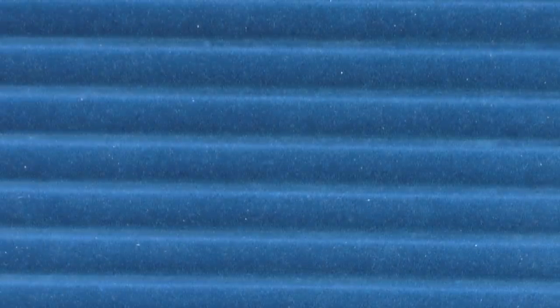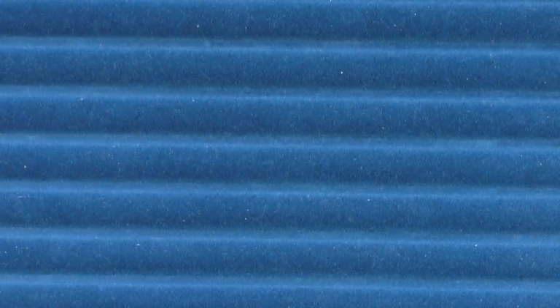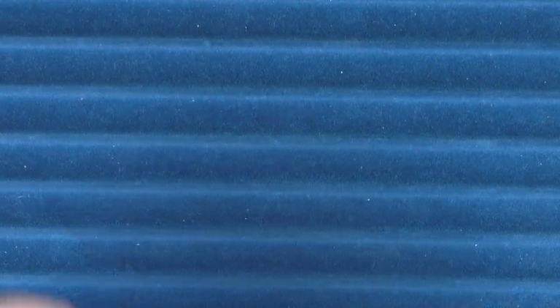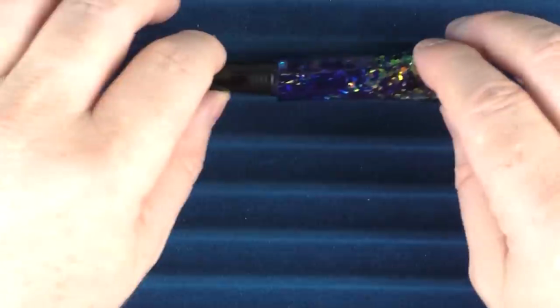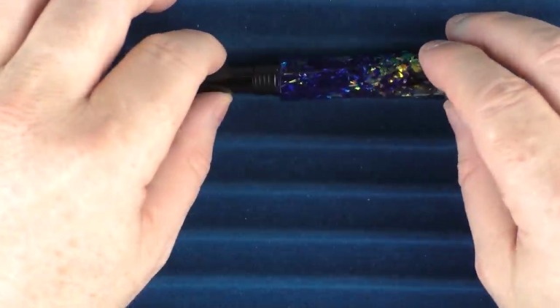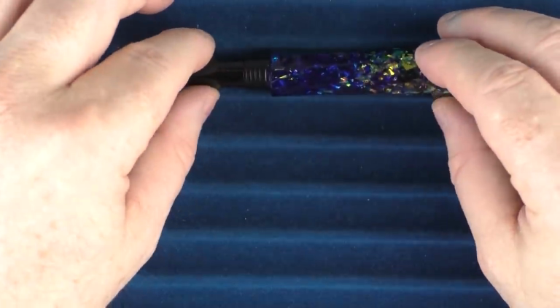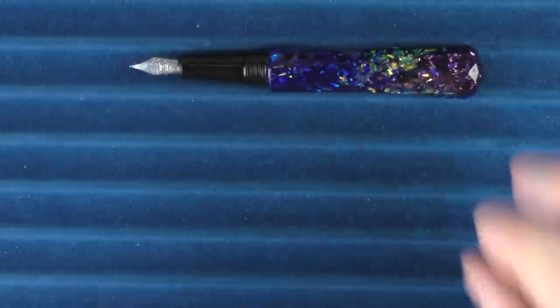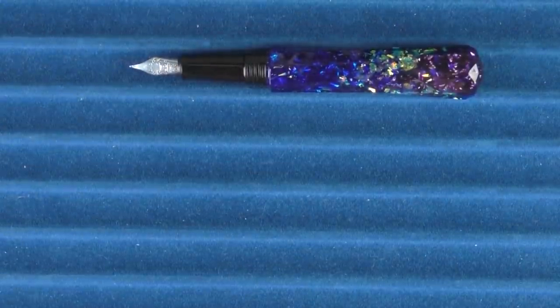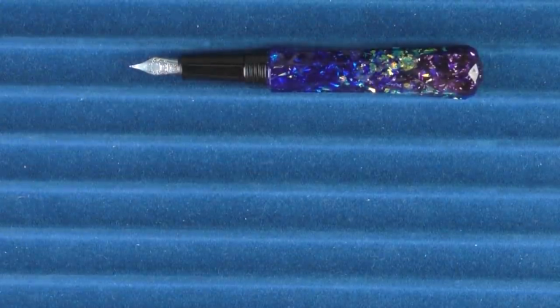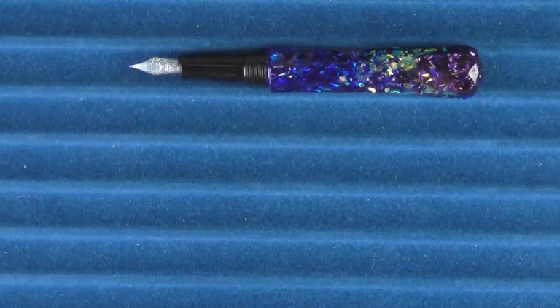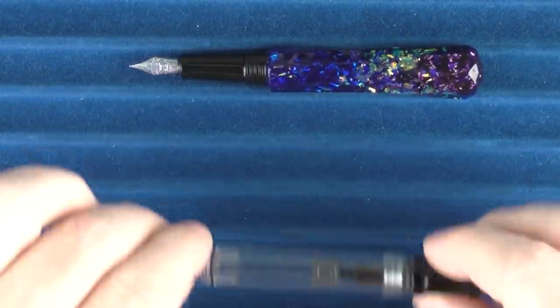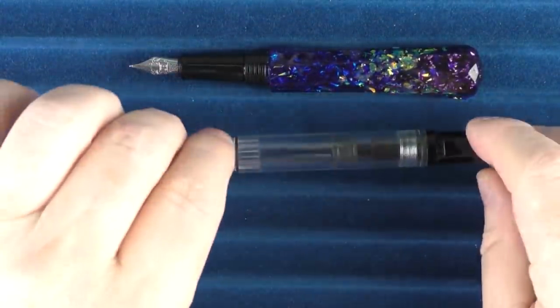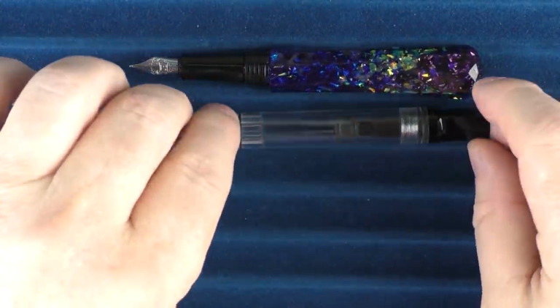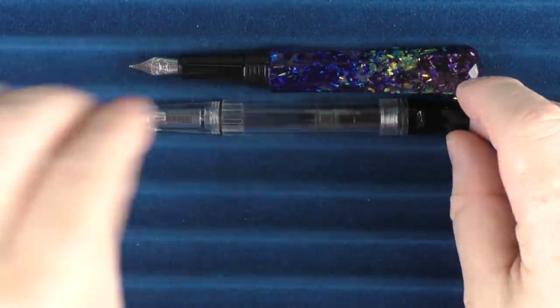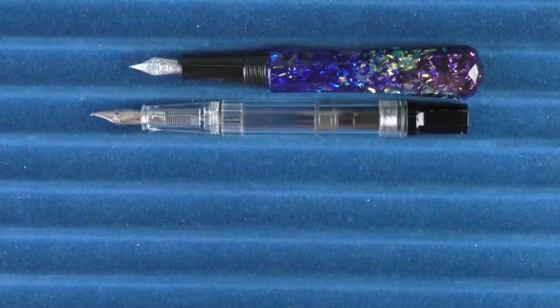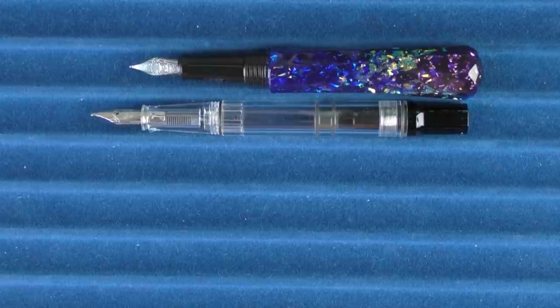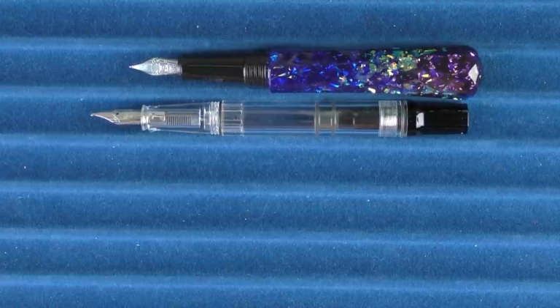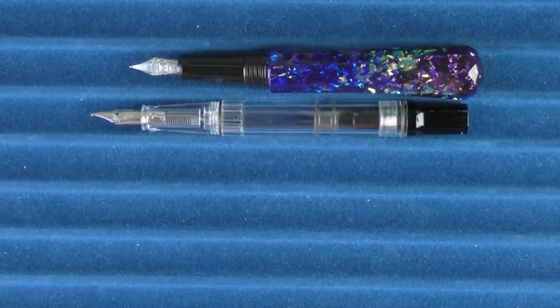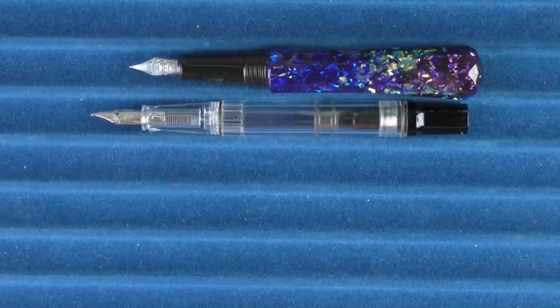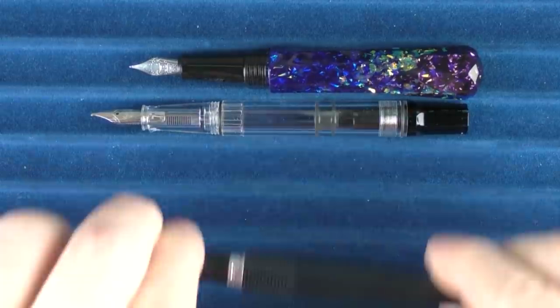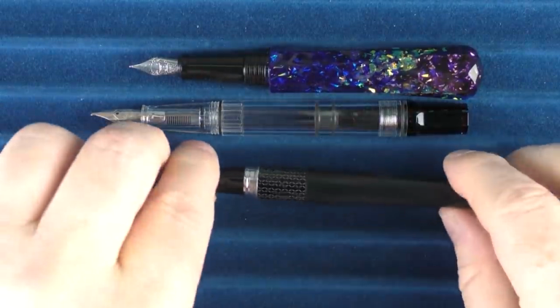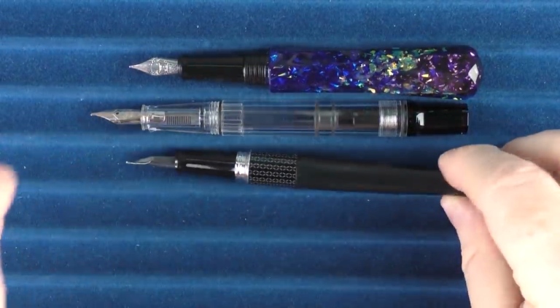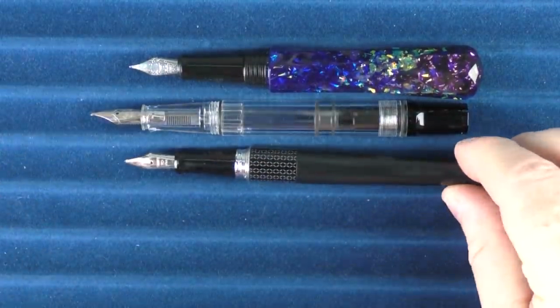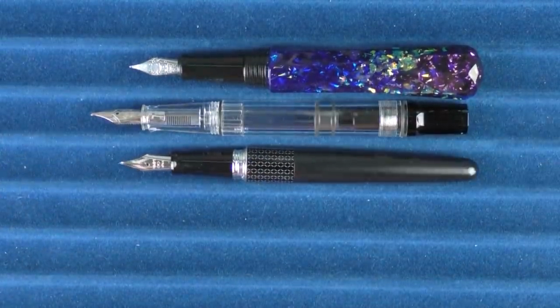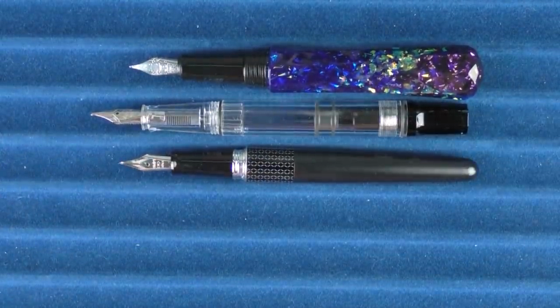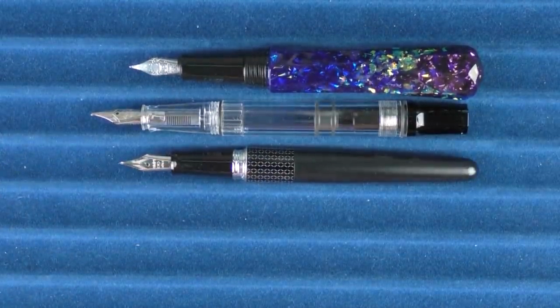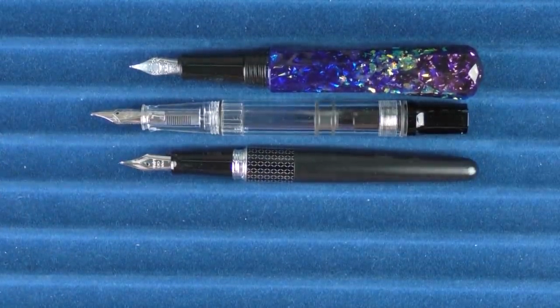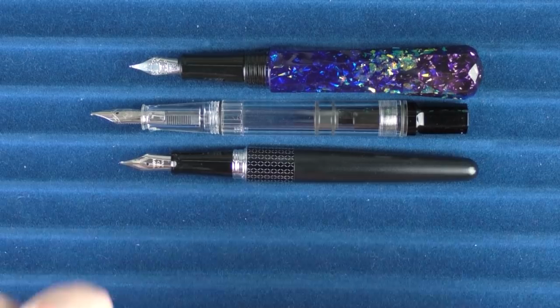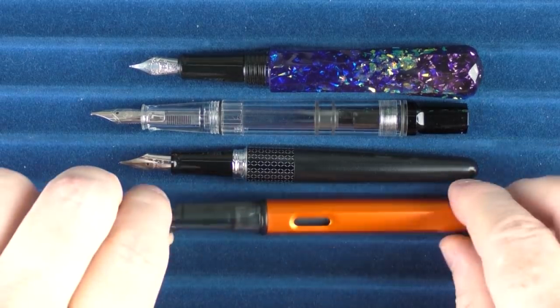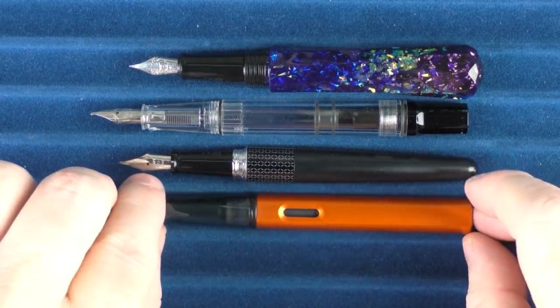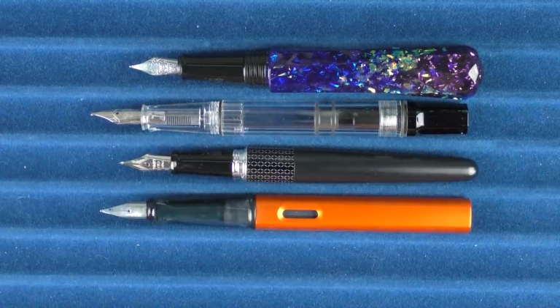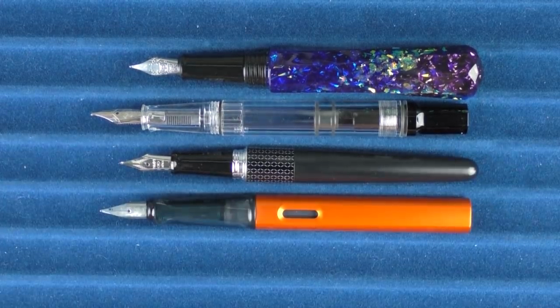Back to the Scepter in regard to some uncapped comparisons. Here it is with the TWSBI Eco, here it is with the Pilot Metropolitan, and then here it is with the Lamy All-Star.